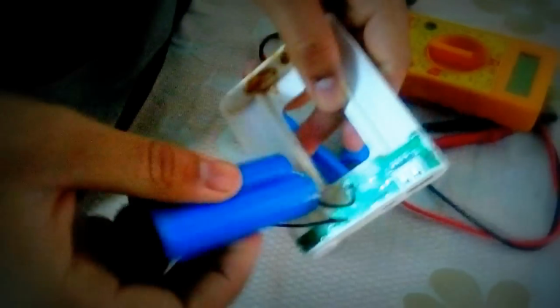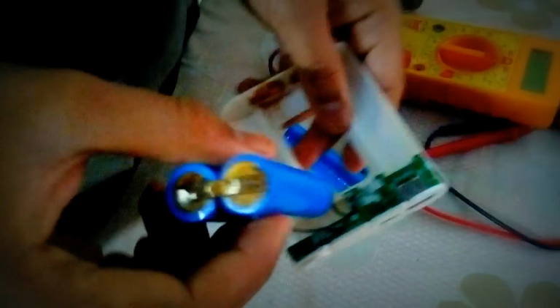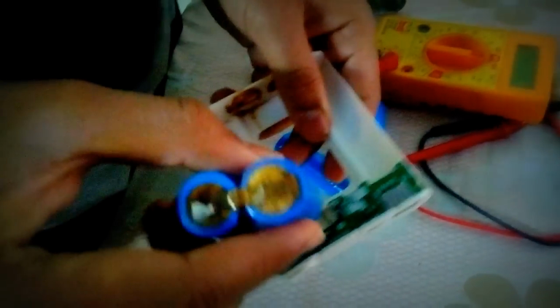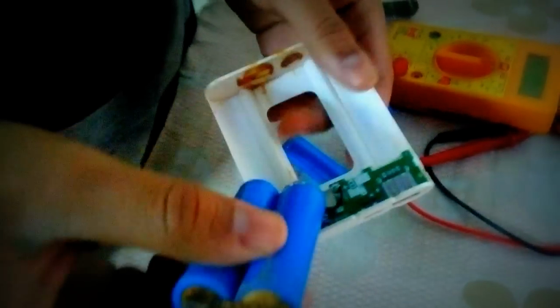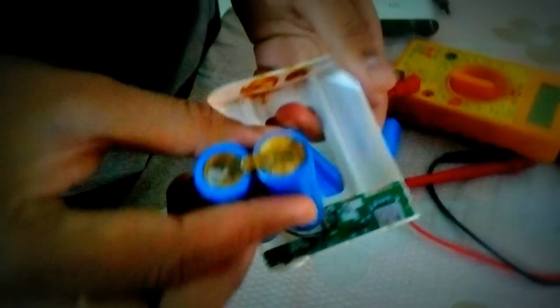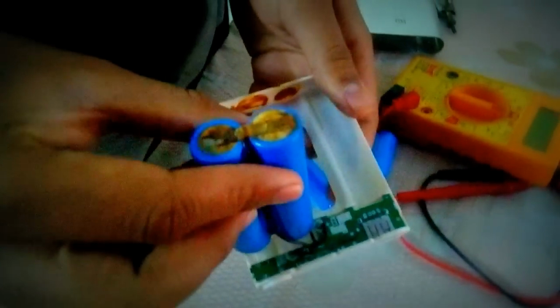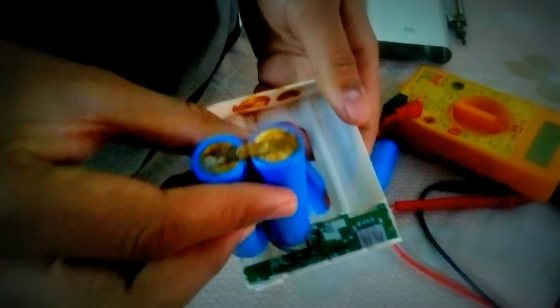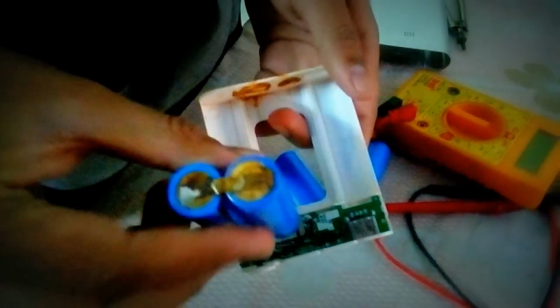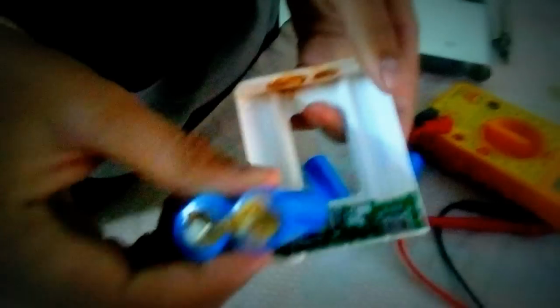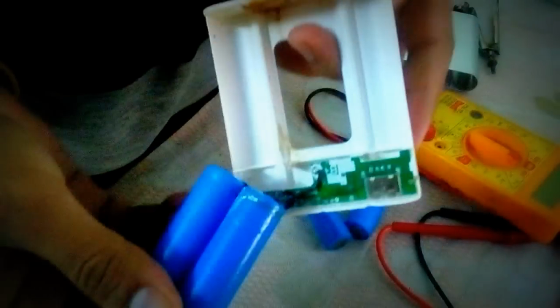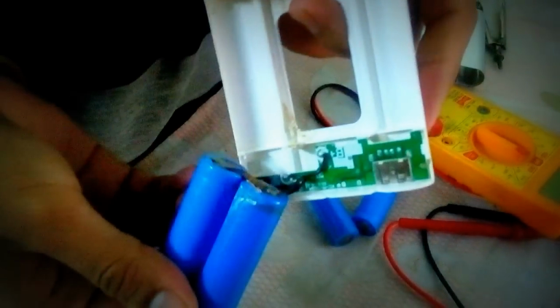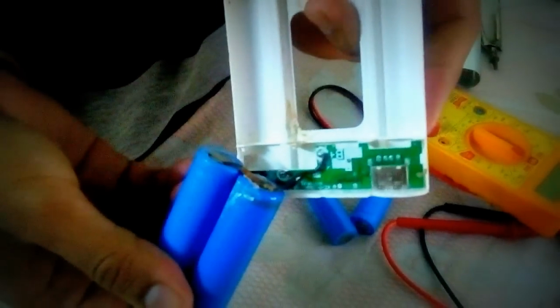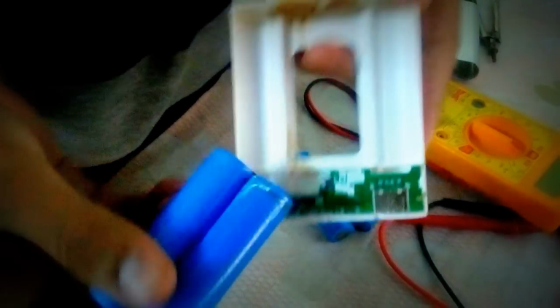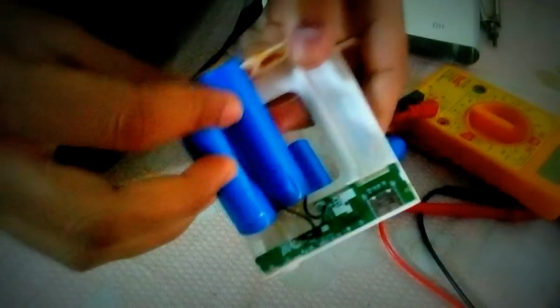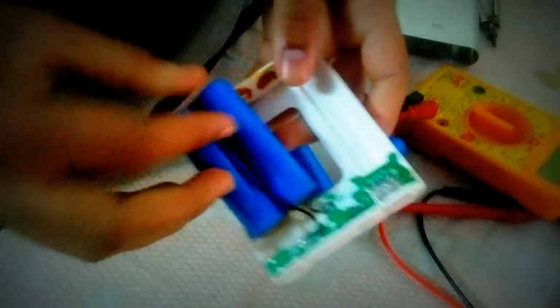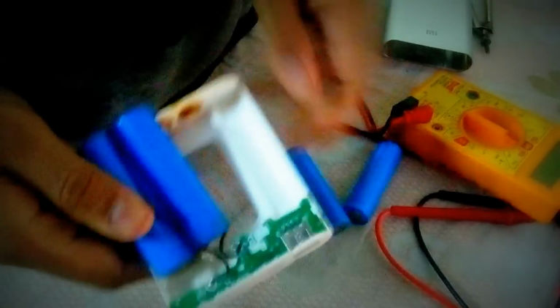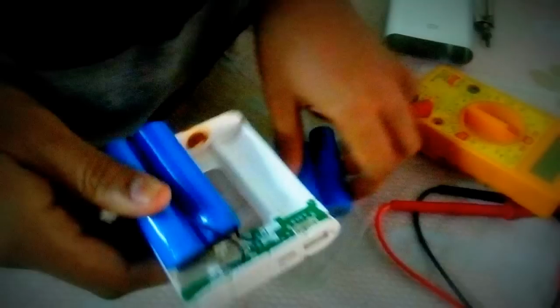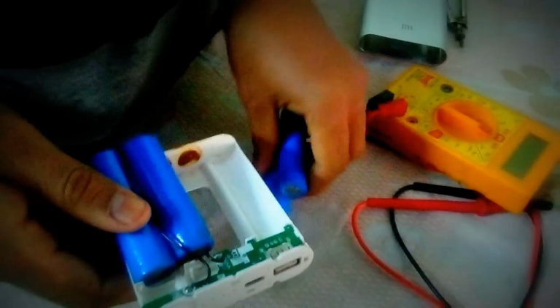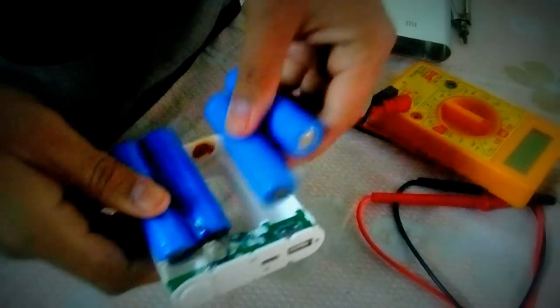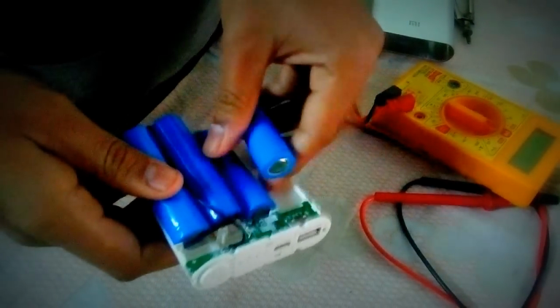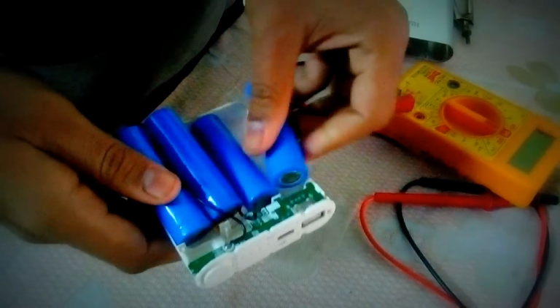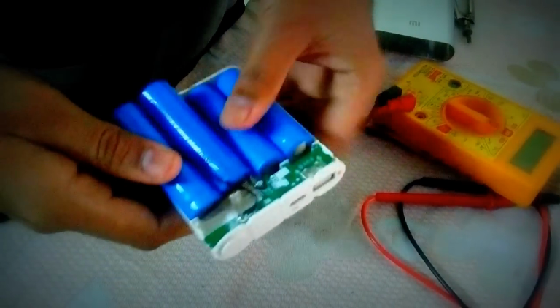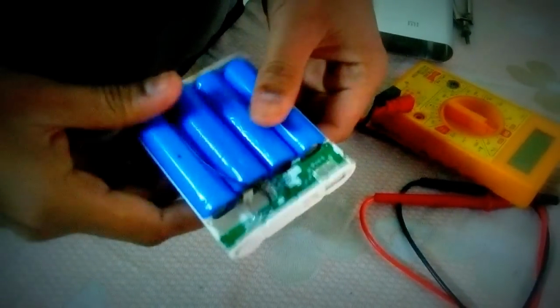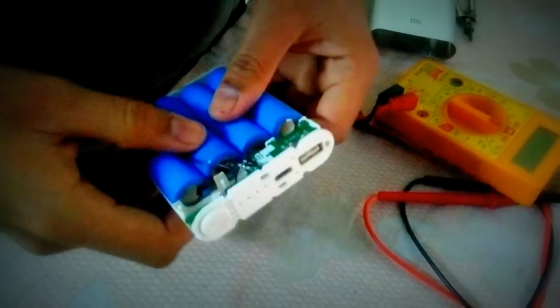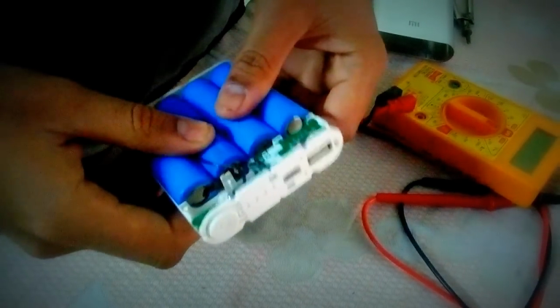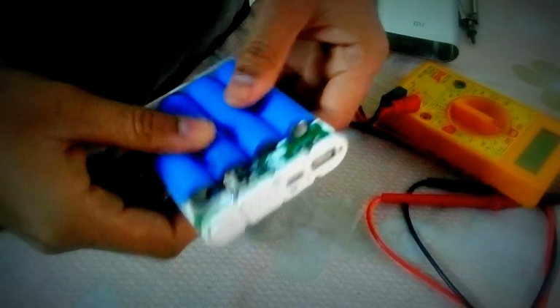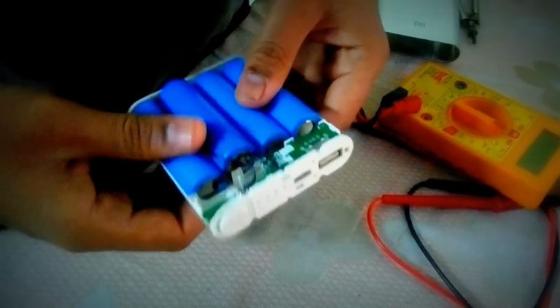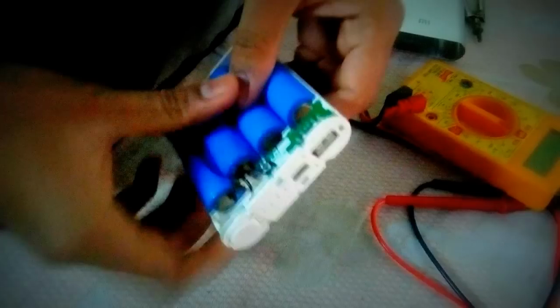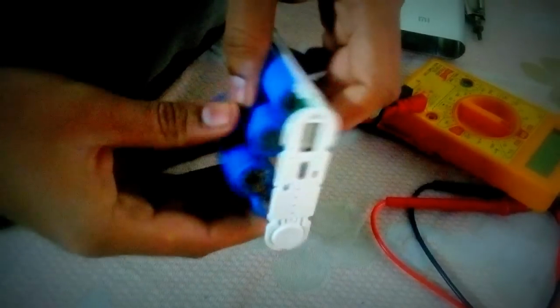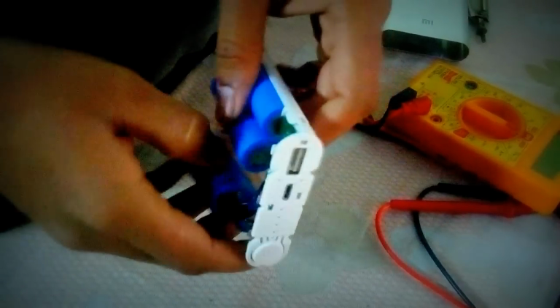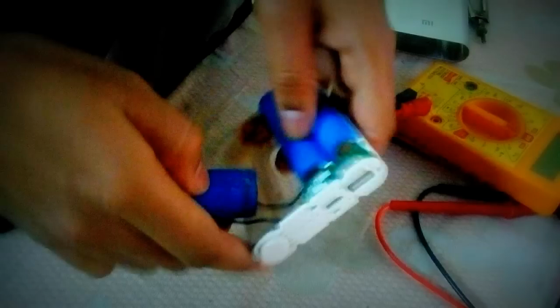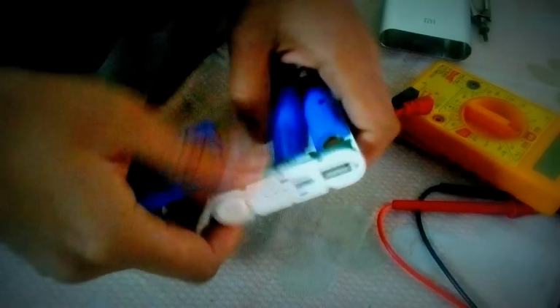So I think we have to first remove the corrosion from these 2 cells. And then we are going to connect all 4 cells back. Let's see if this works or not — if not, we will replace with 2 new batteries.